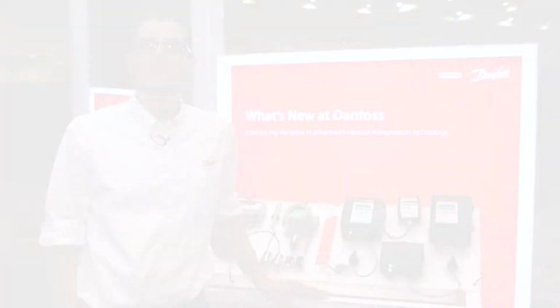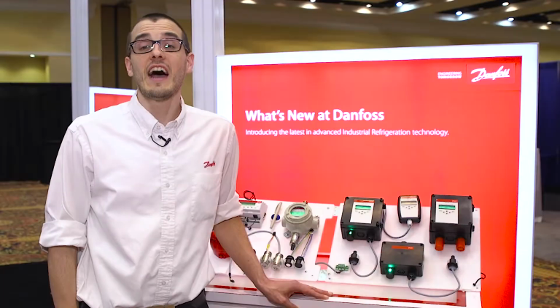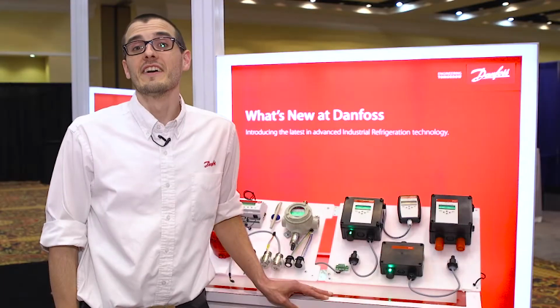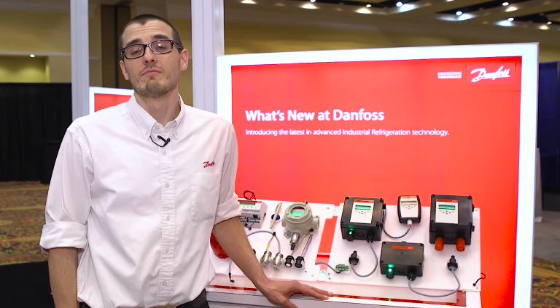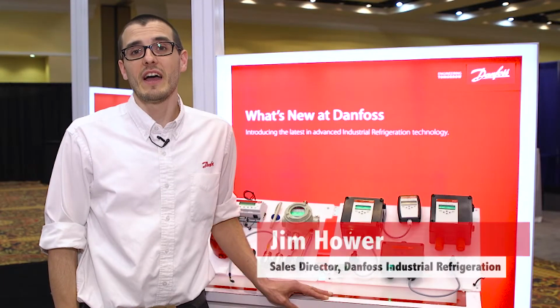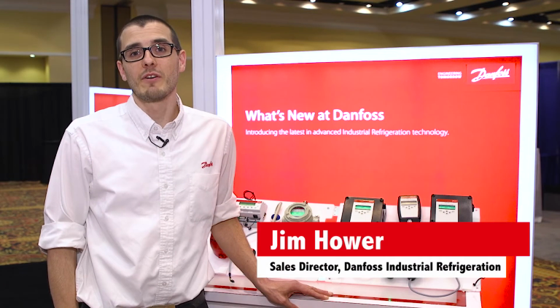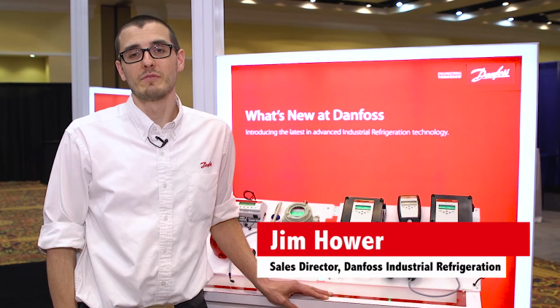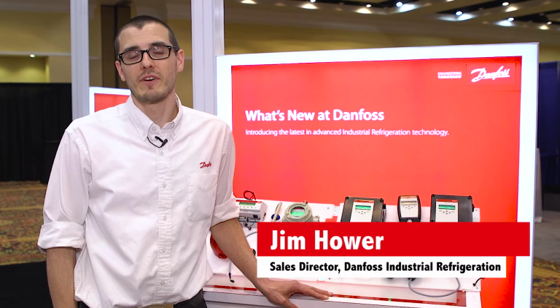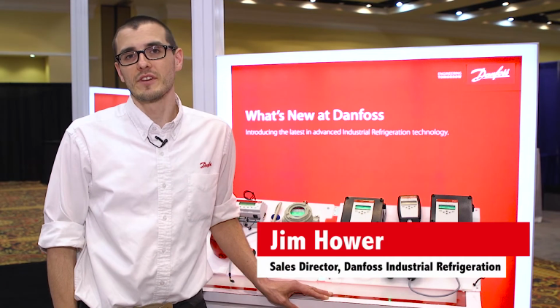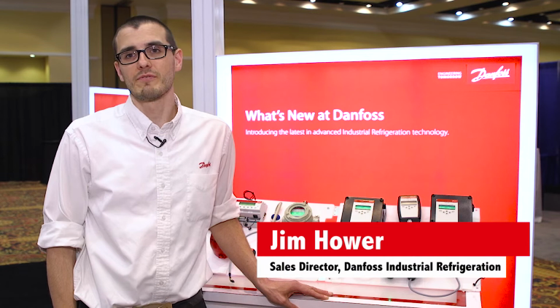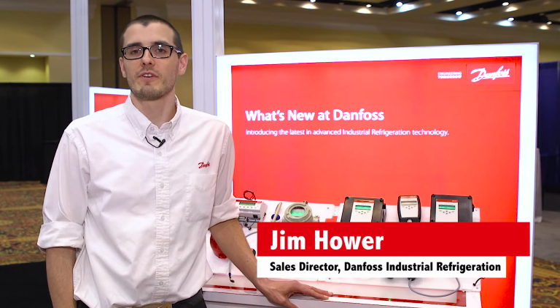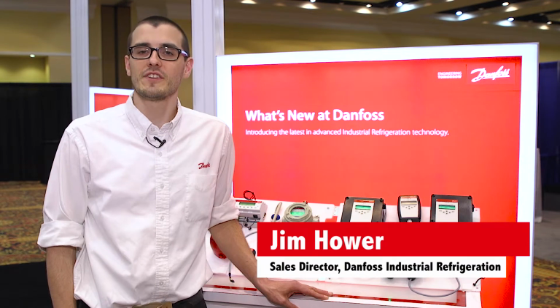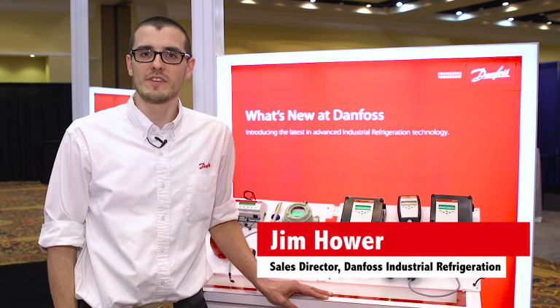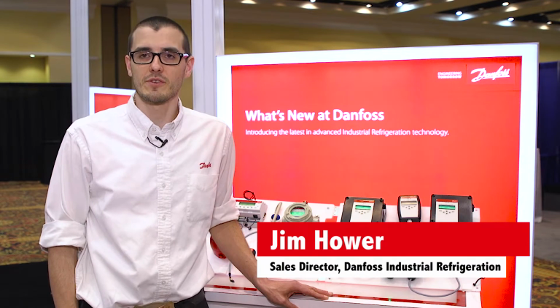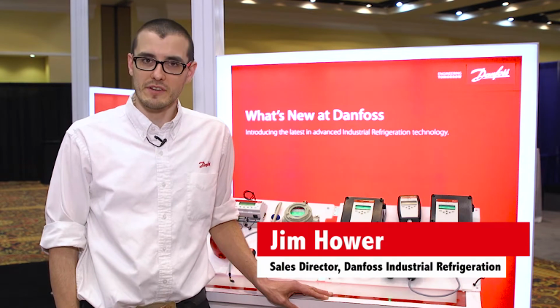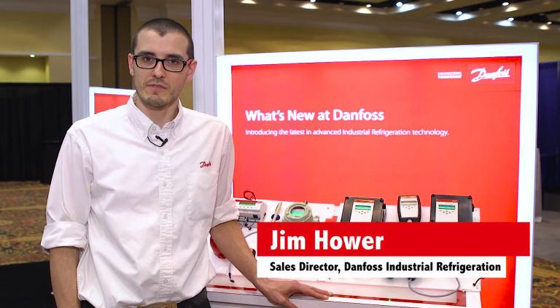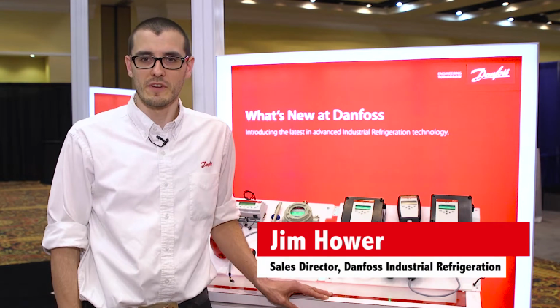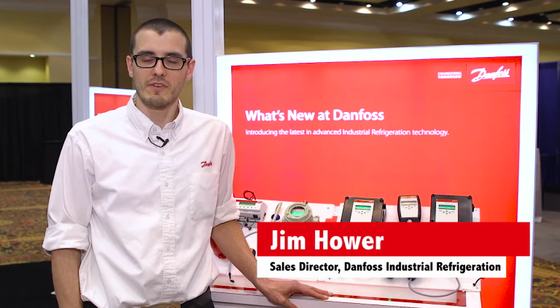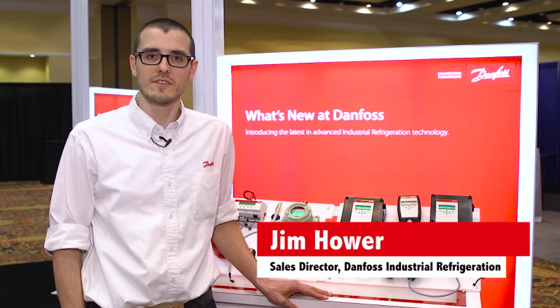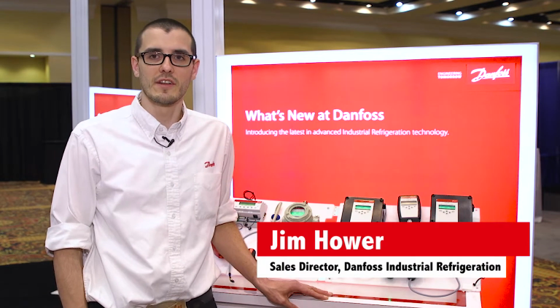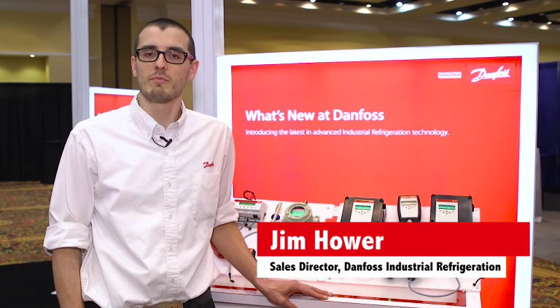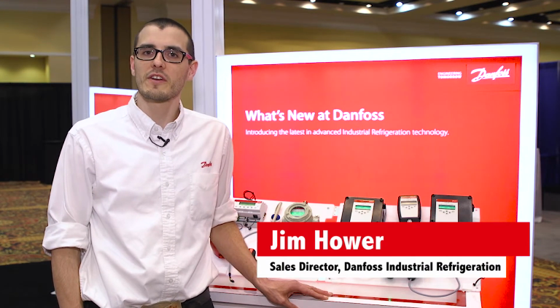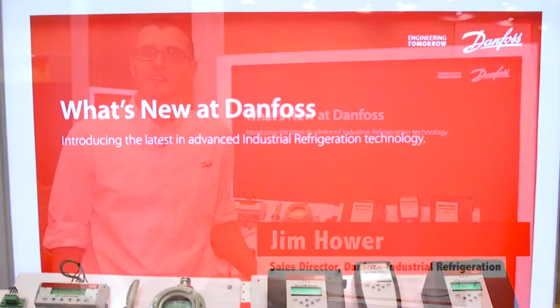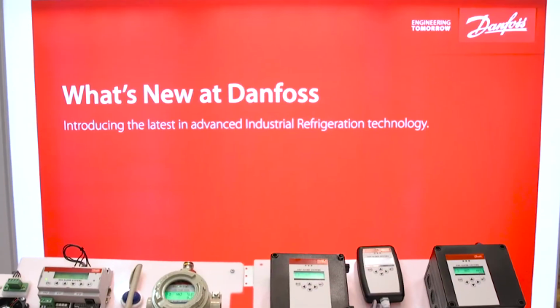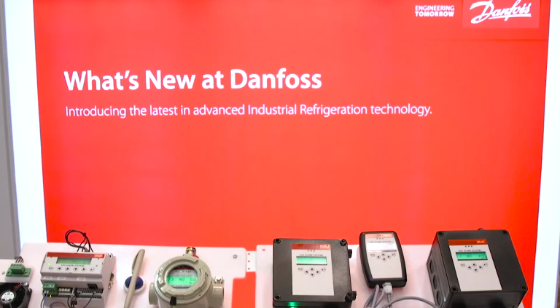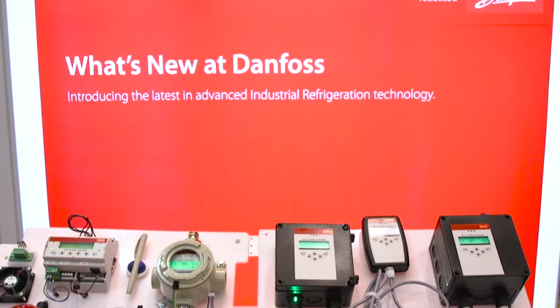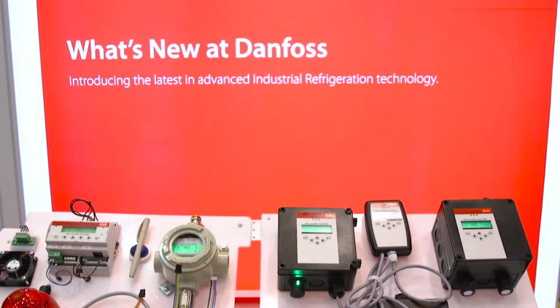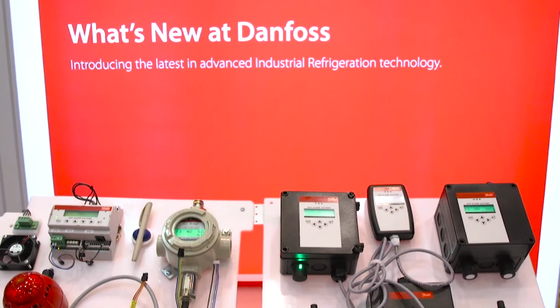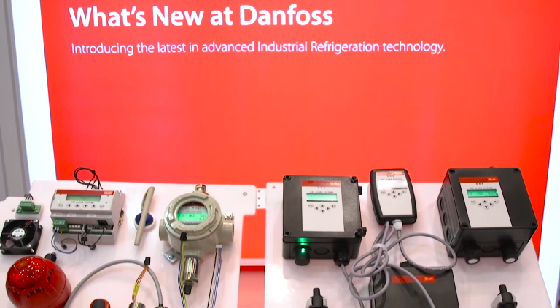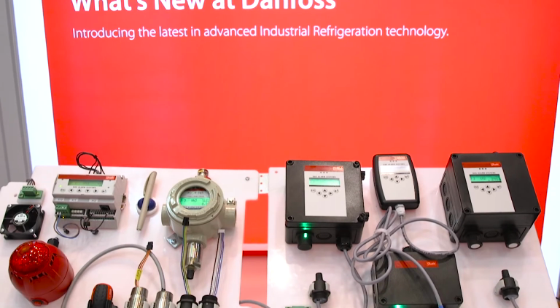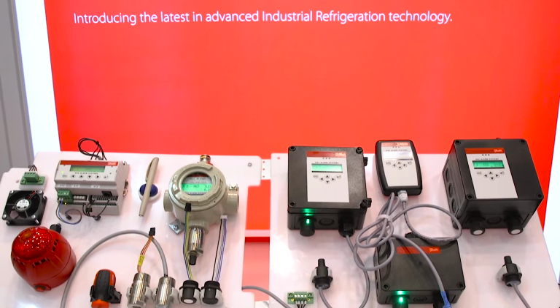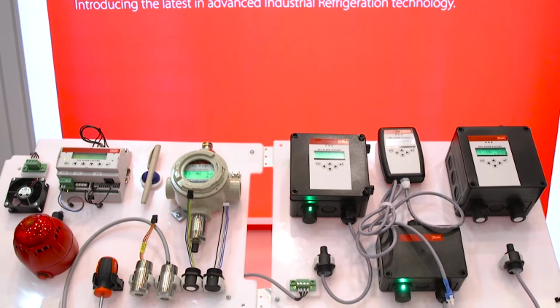Hi, I'm Jim Hauer from Danfoss Industrial Refrigeration. I'm the sales director for Danfoss North America and what's new at Danfoss is digital gas detection.